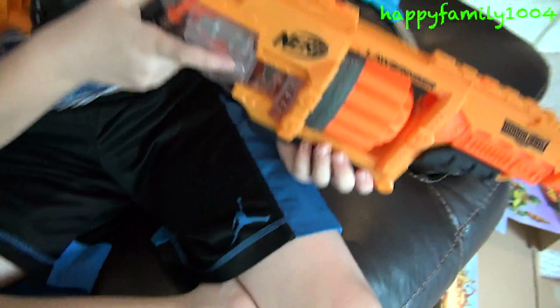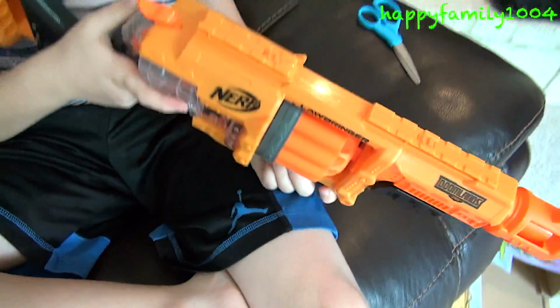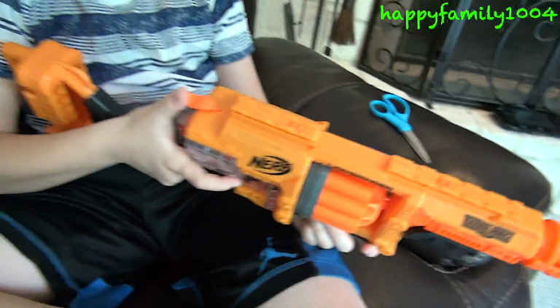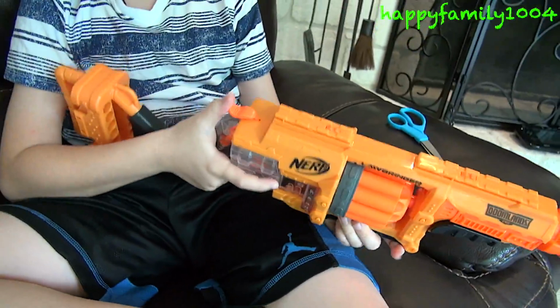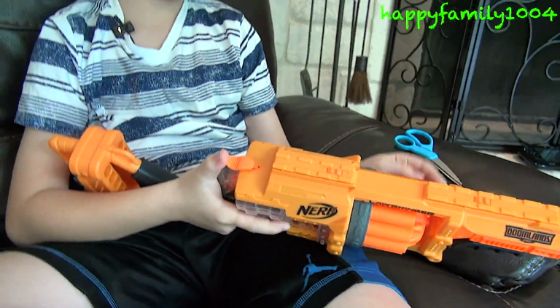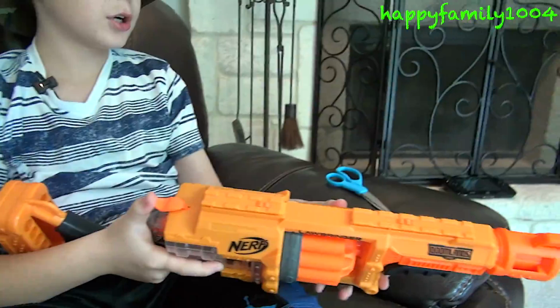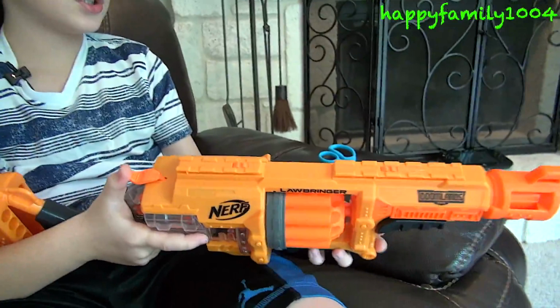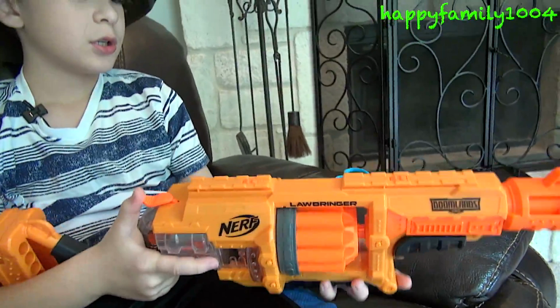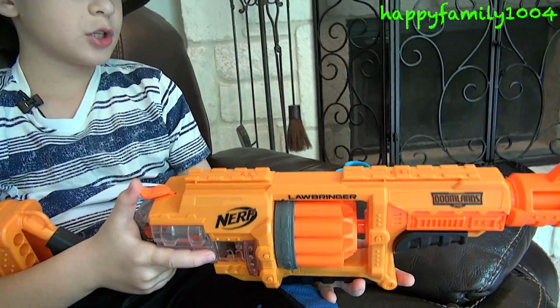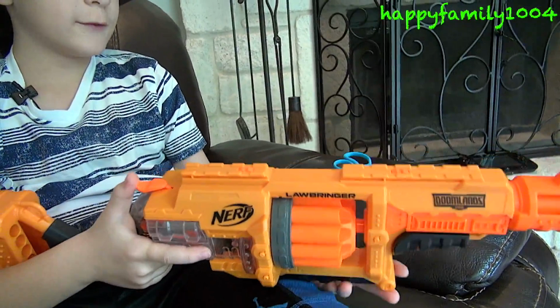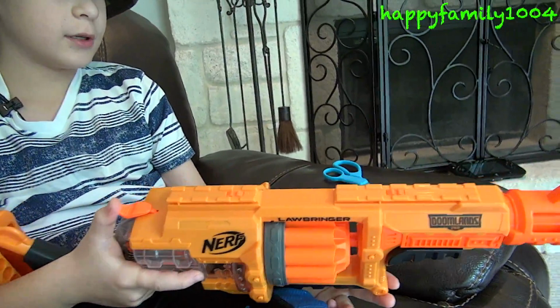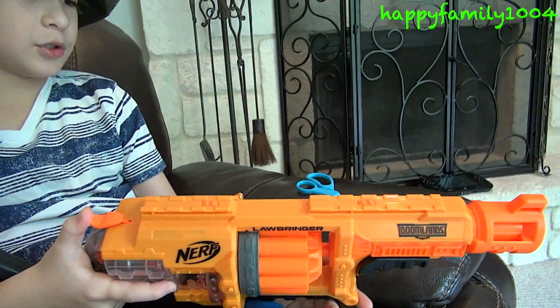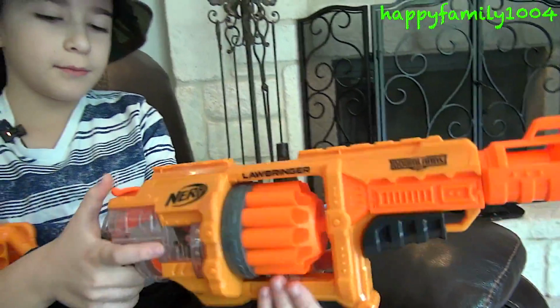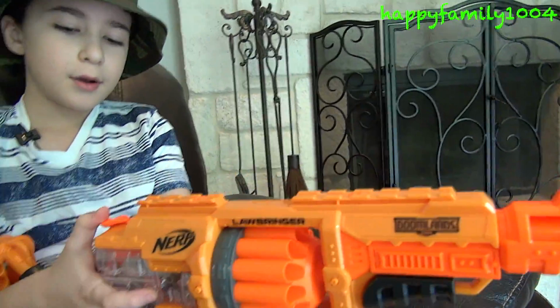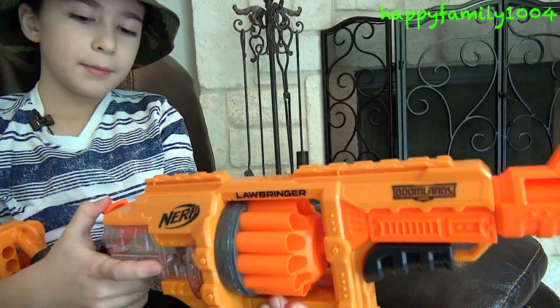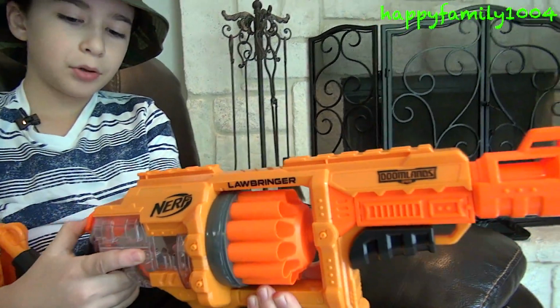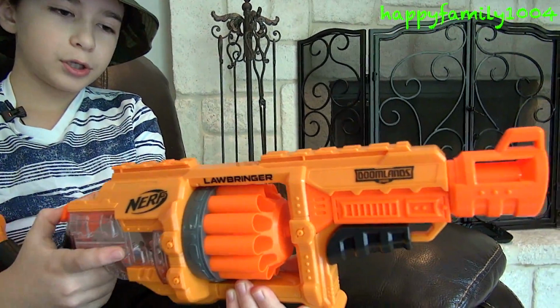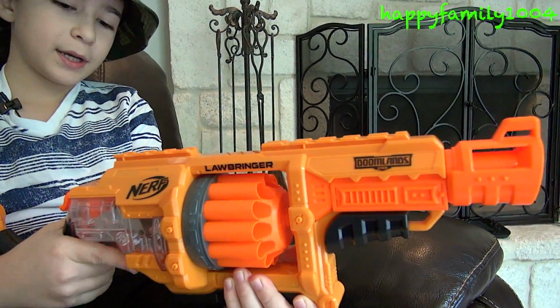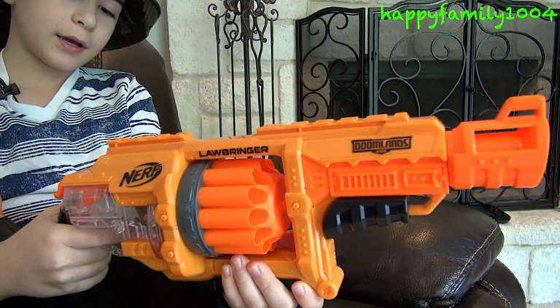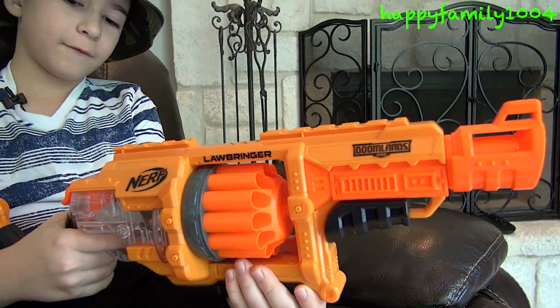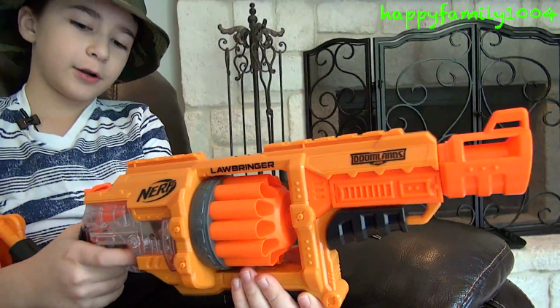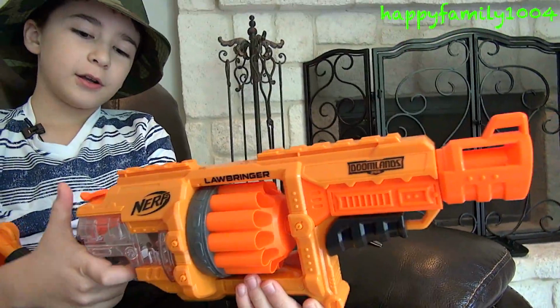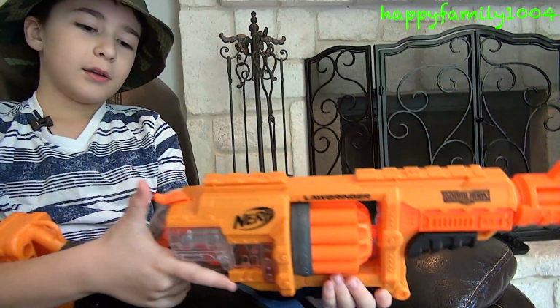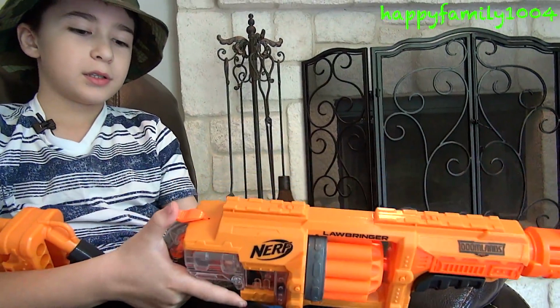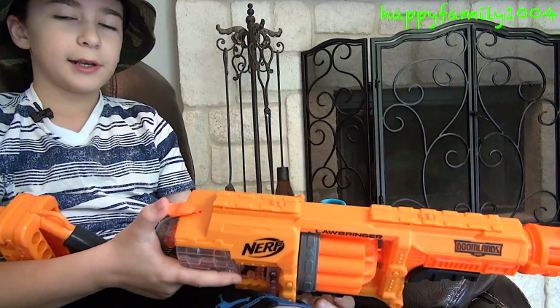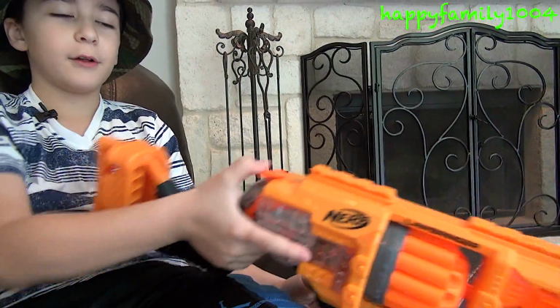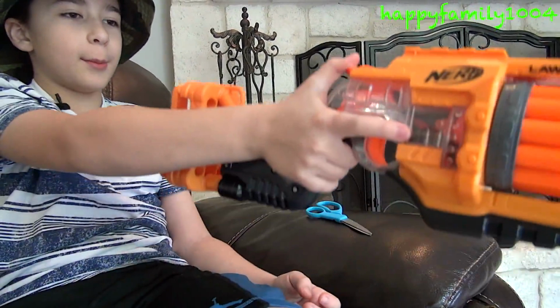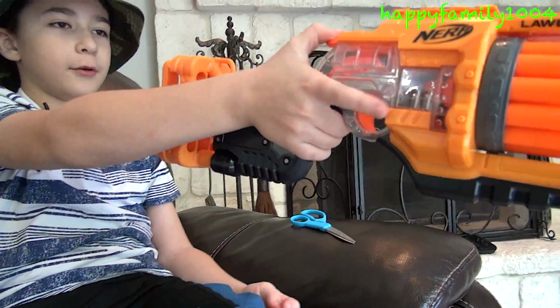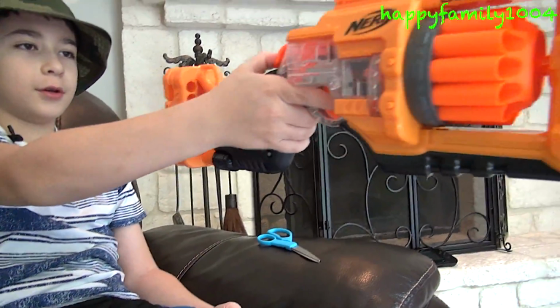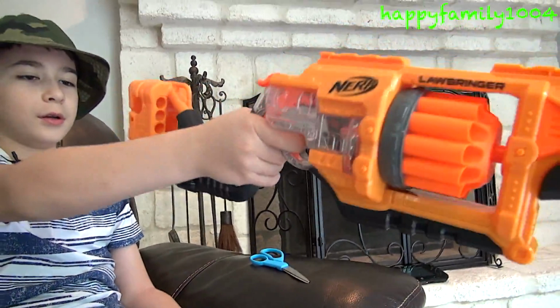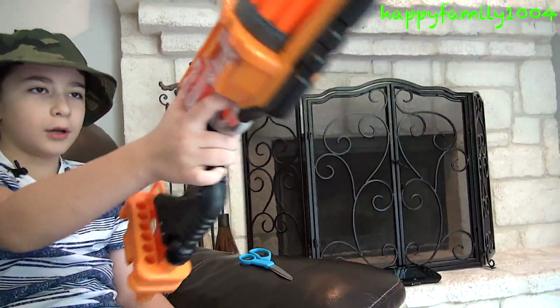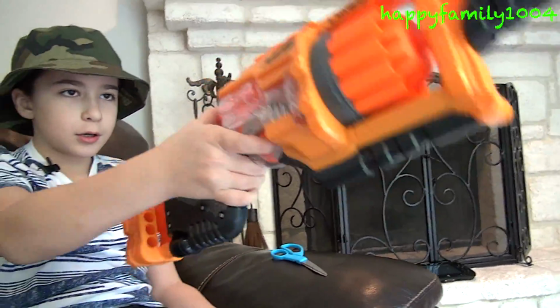To work this gun you just load the darts into the twelve dart rotating drum, pull this back, and fire. It's like a revolver hammer.